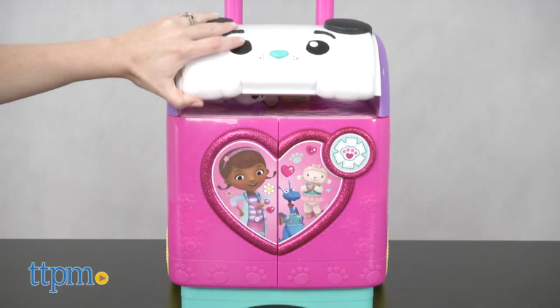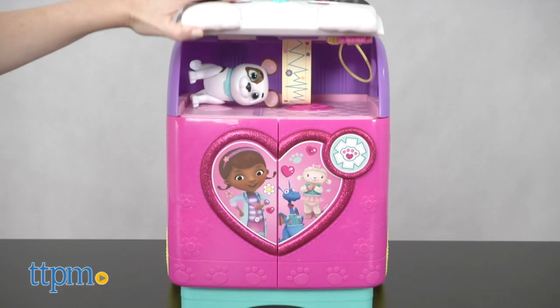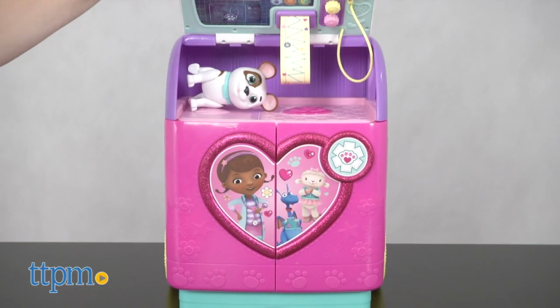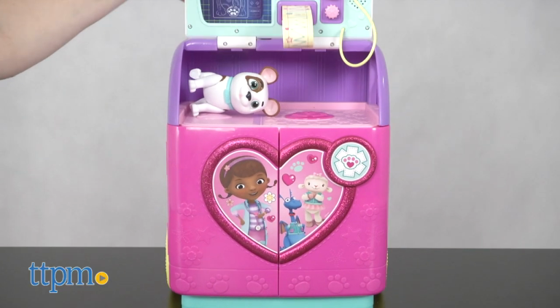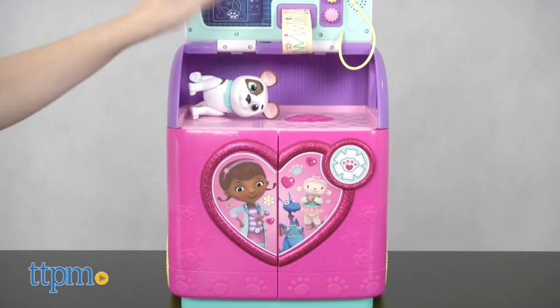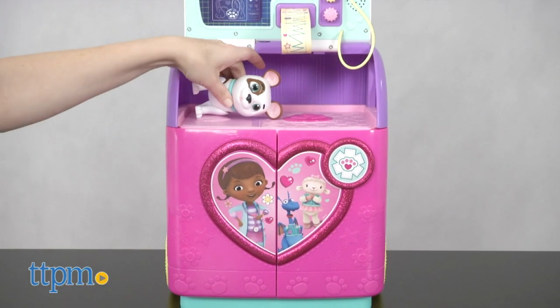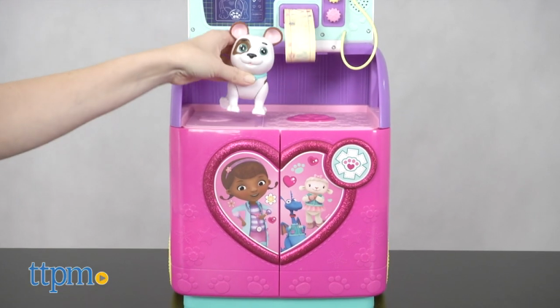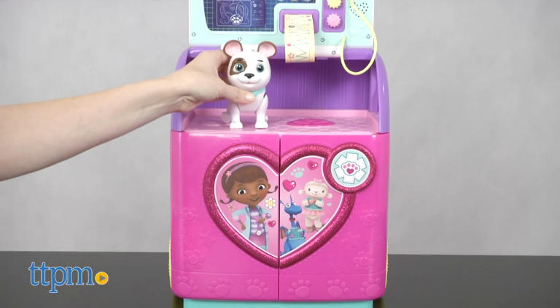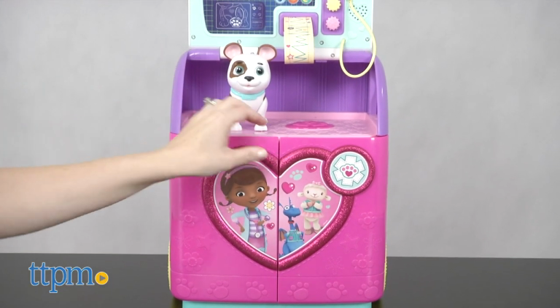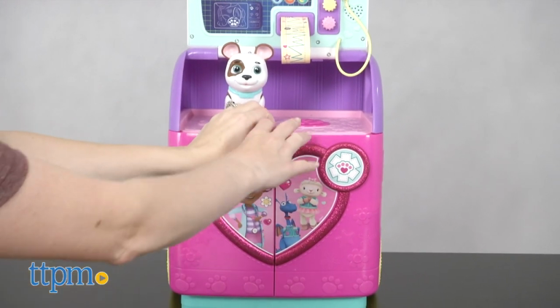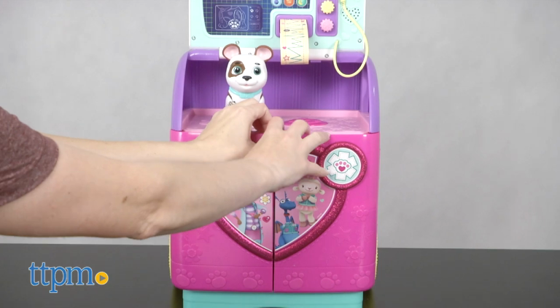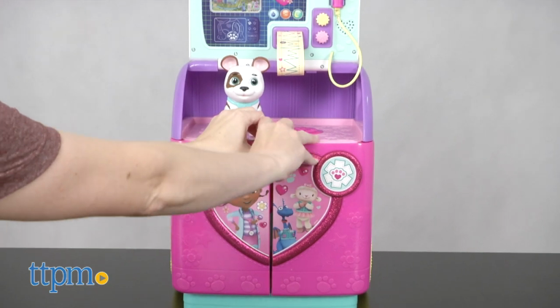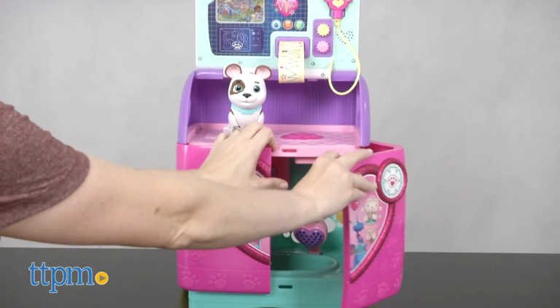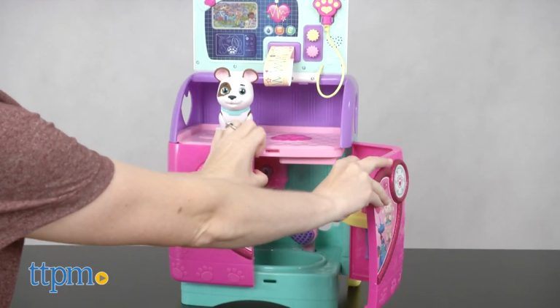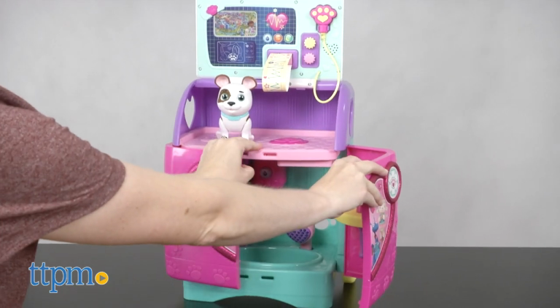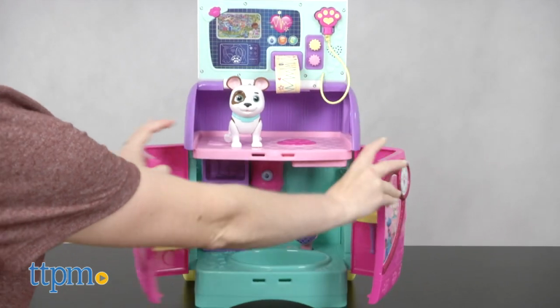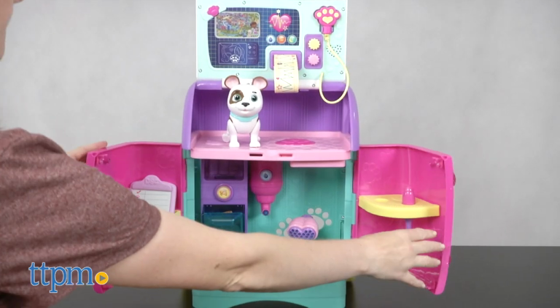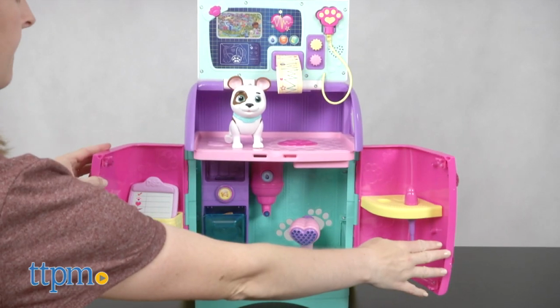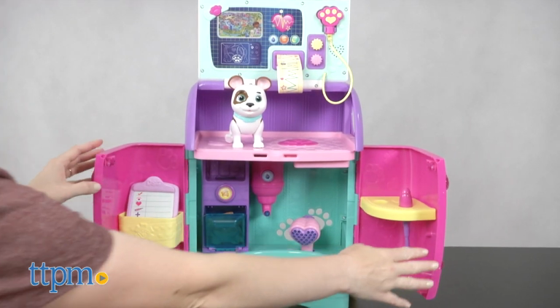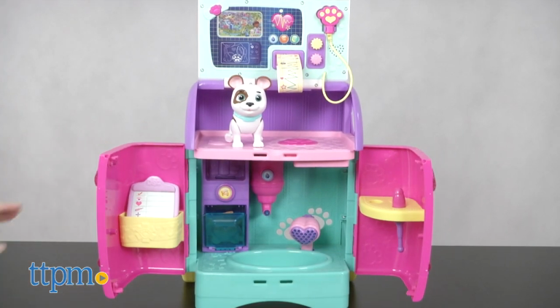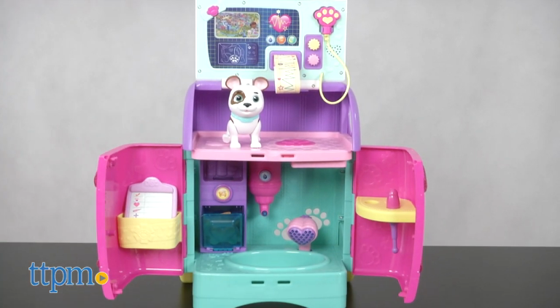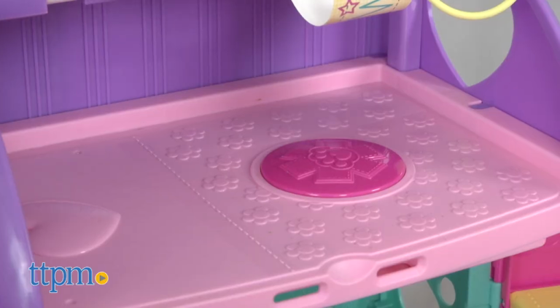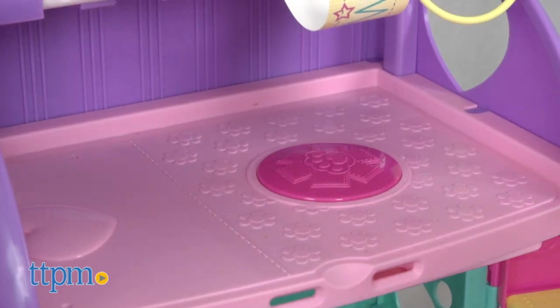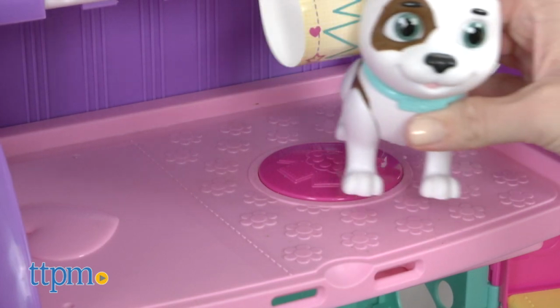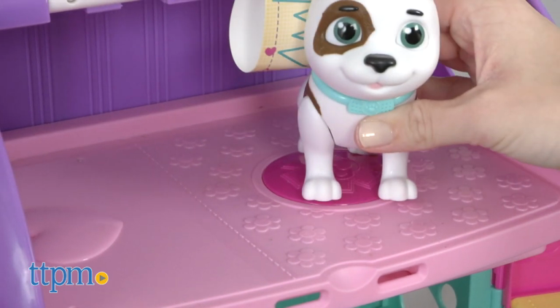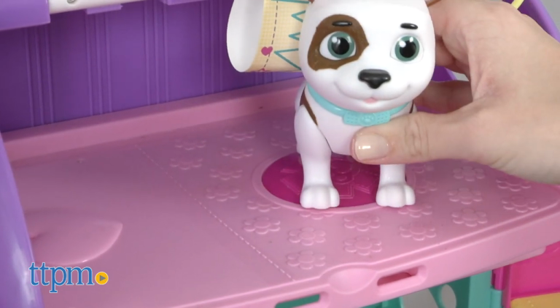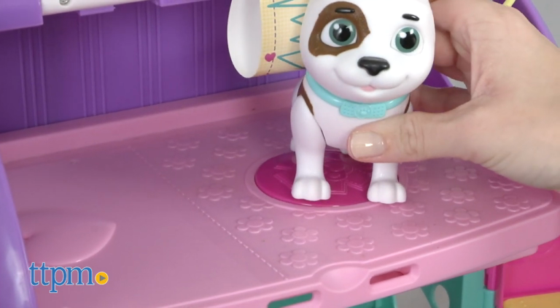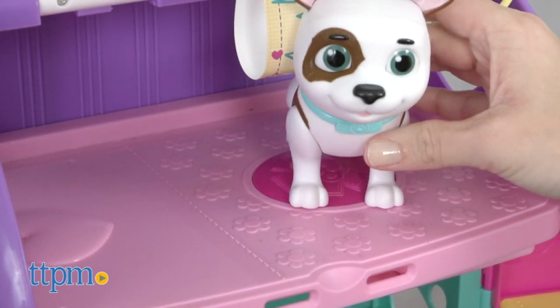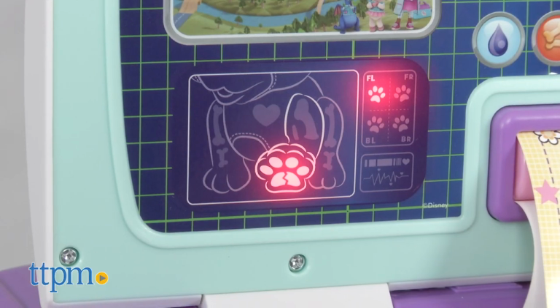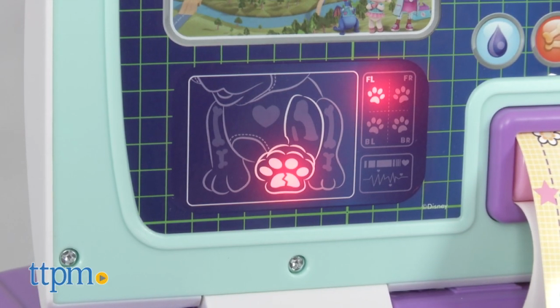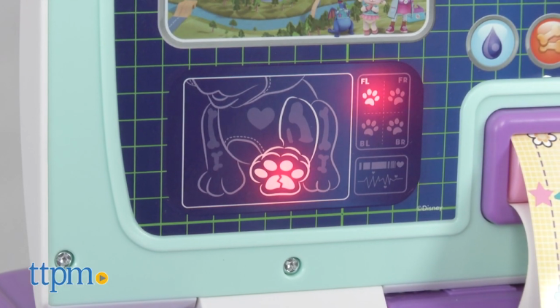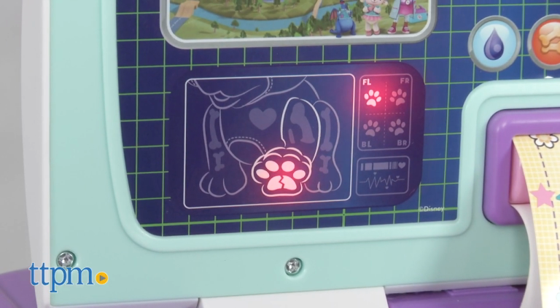Then open up the sparkly doors to reveal an Oliver the dog figure, and a check-up table with a big button that activates Doc phrases and lights on the x-ray board. "My diagnosis — you have sticky paw-itis."